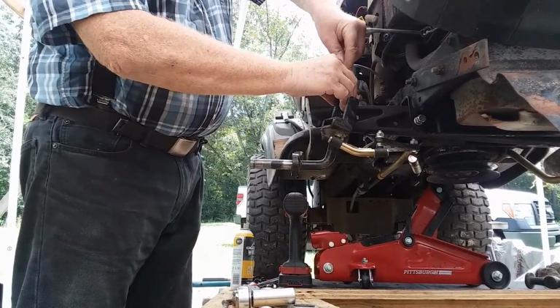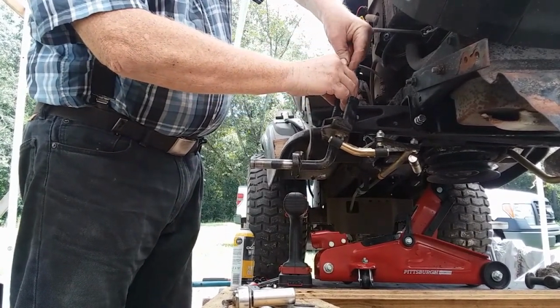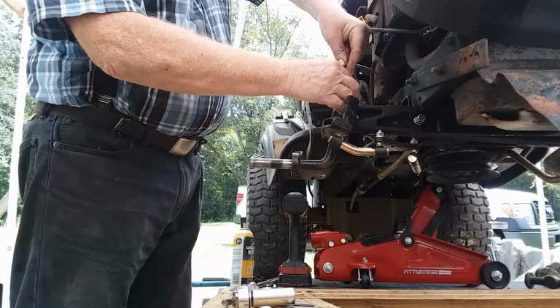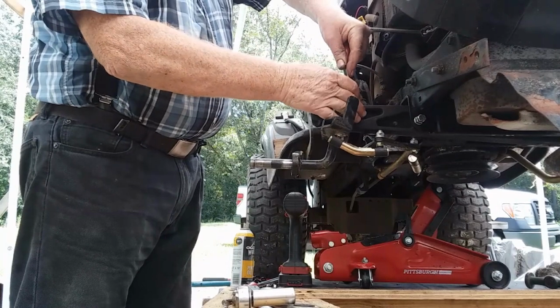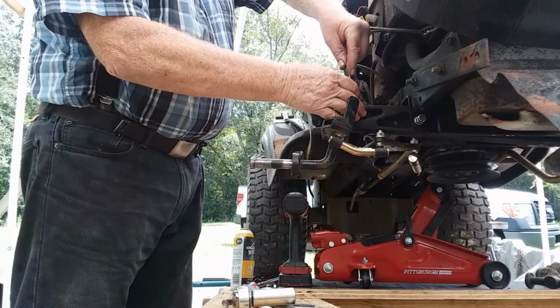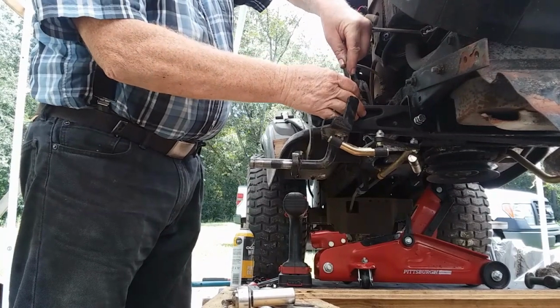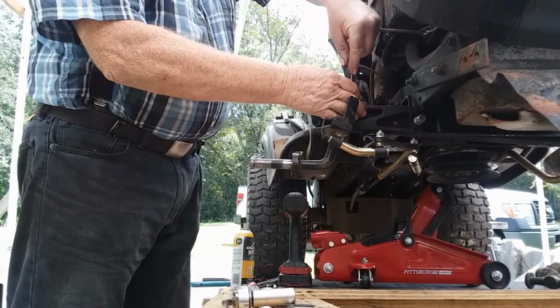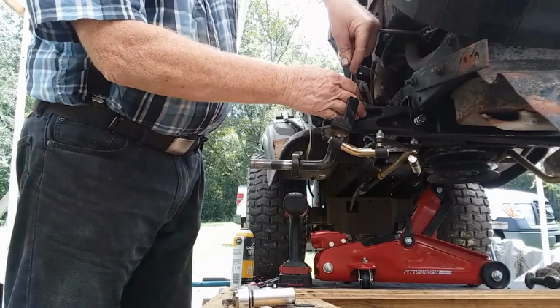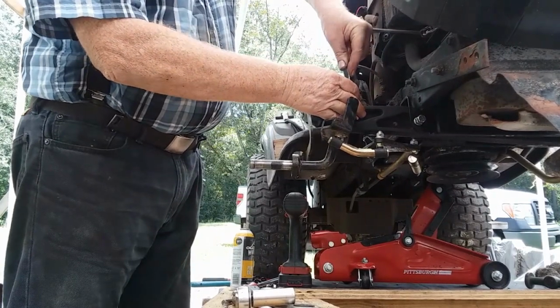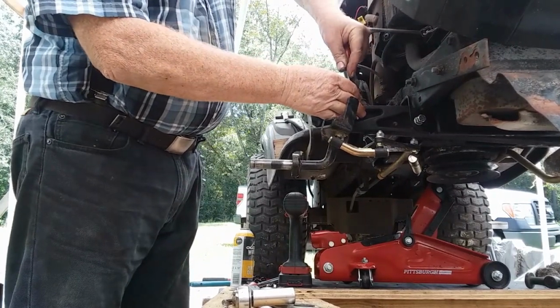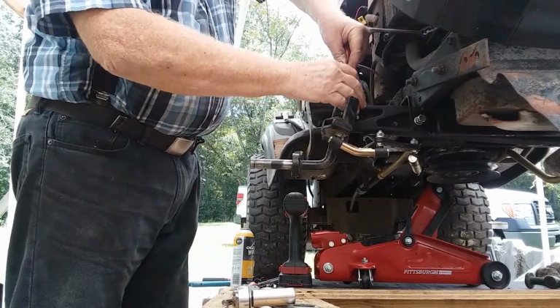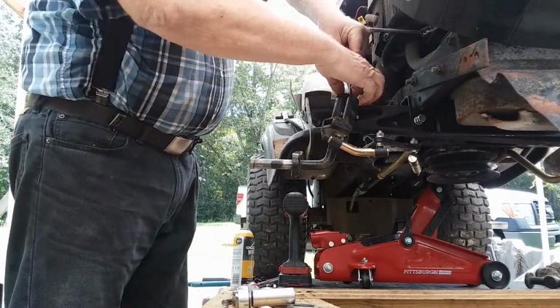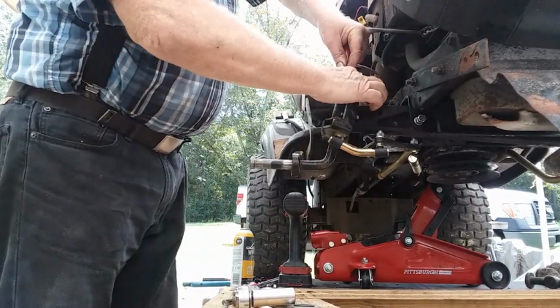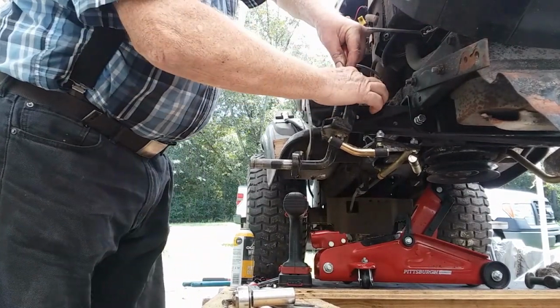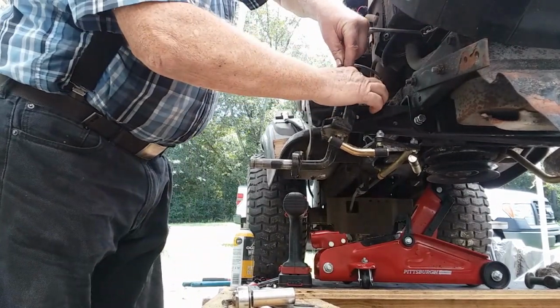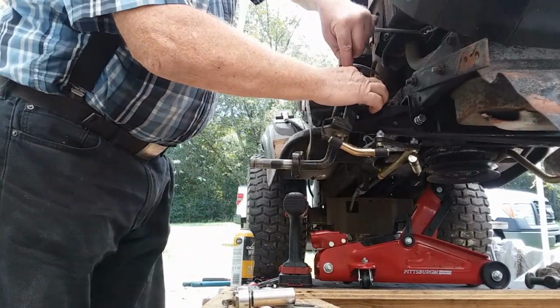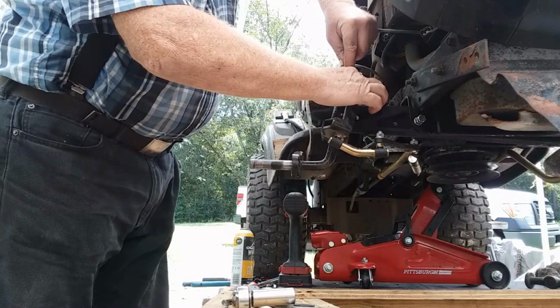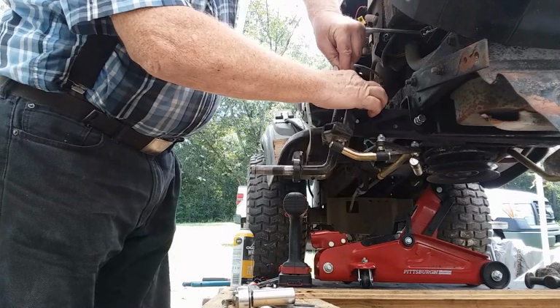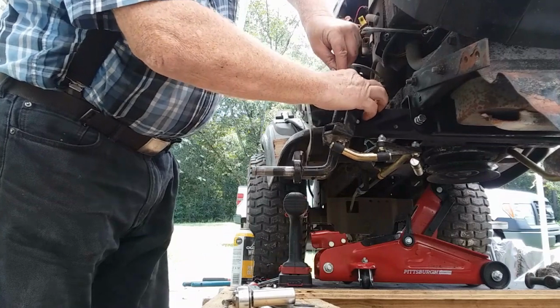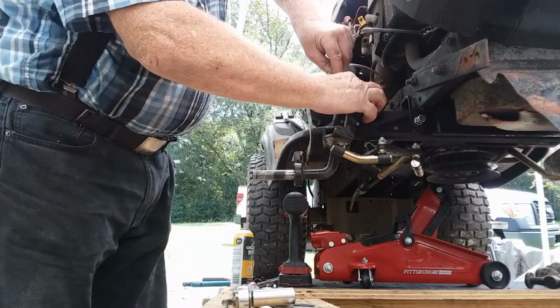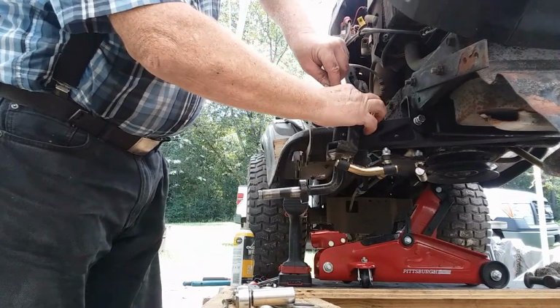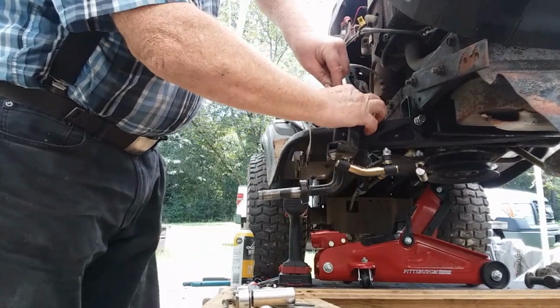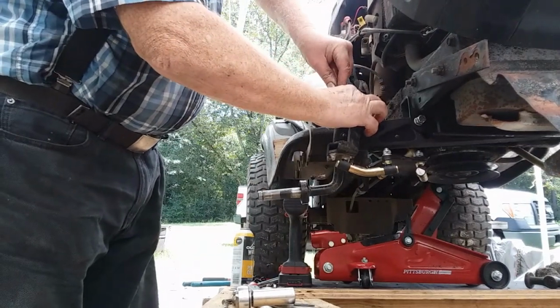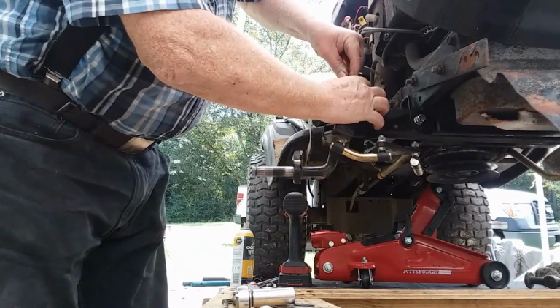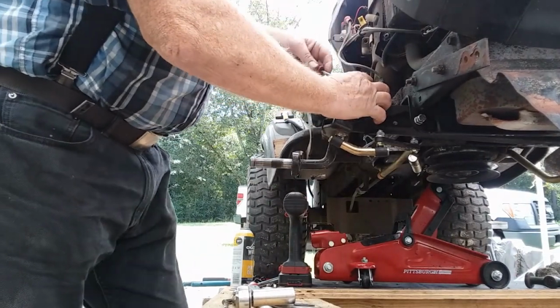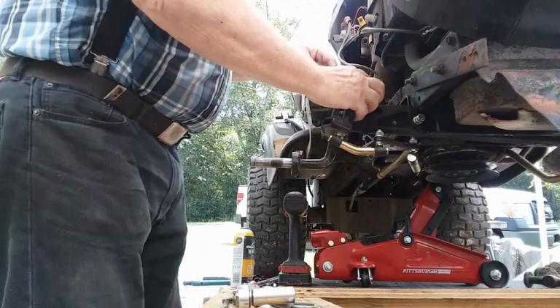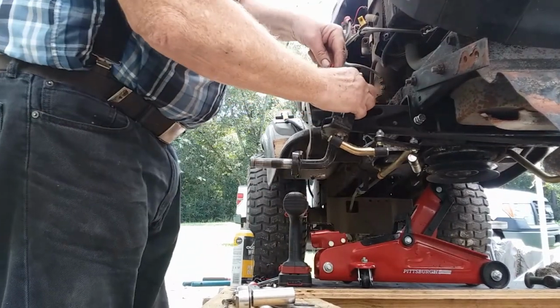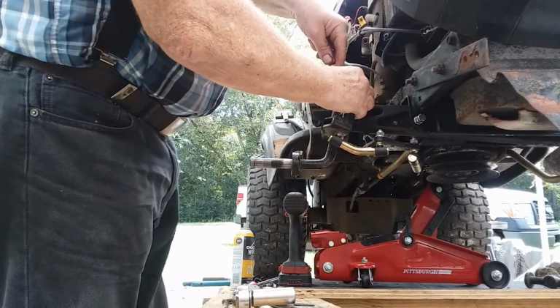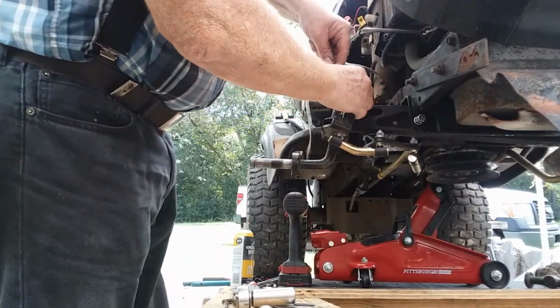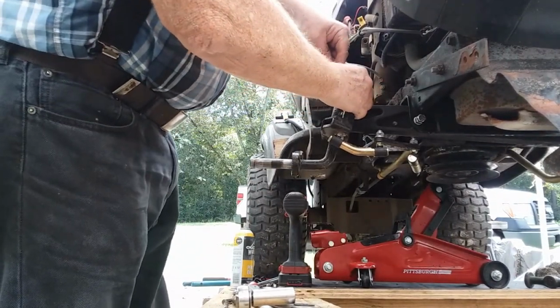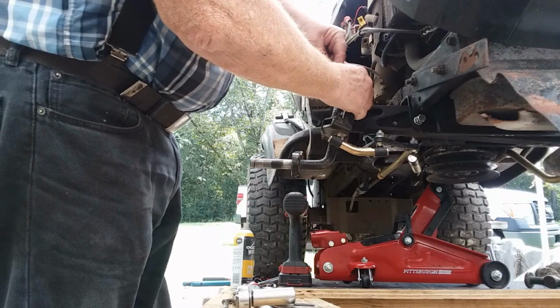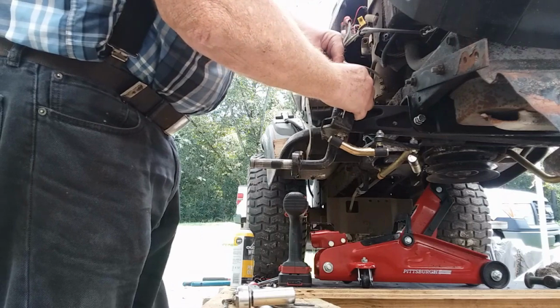I'm going to take the top clip off. I've already taken the little red rubber cover off — I did that using some heat from a heat gun.